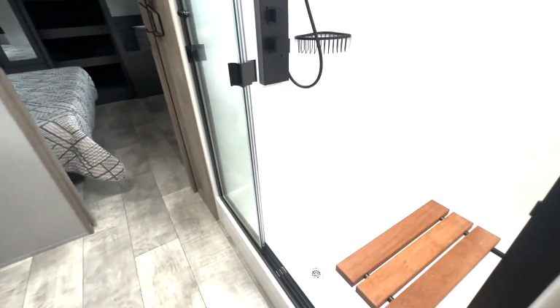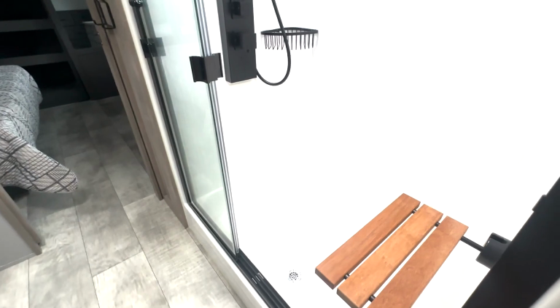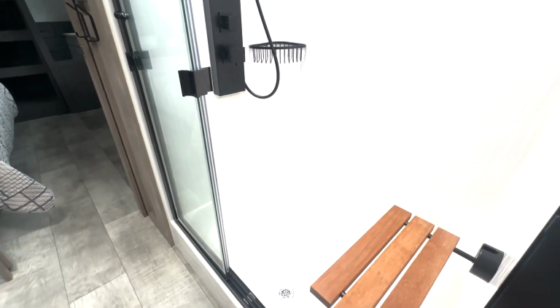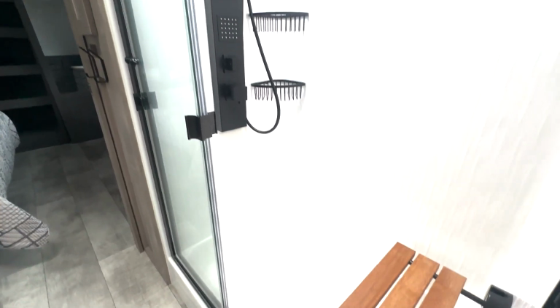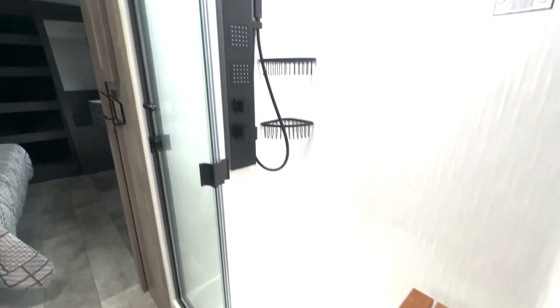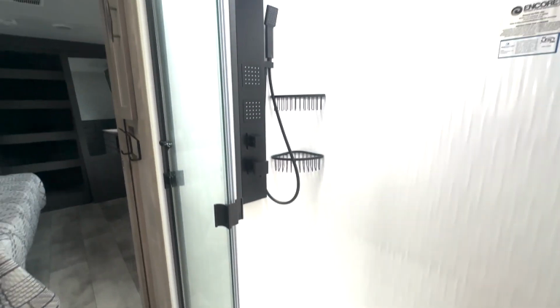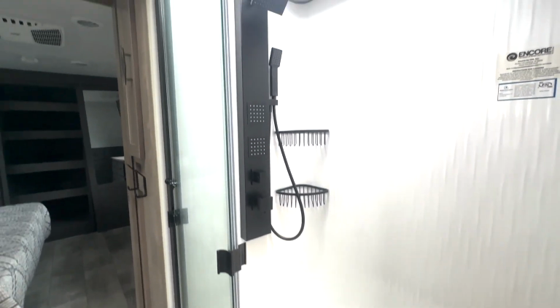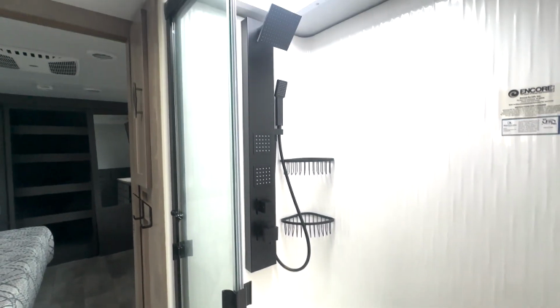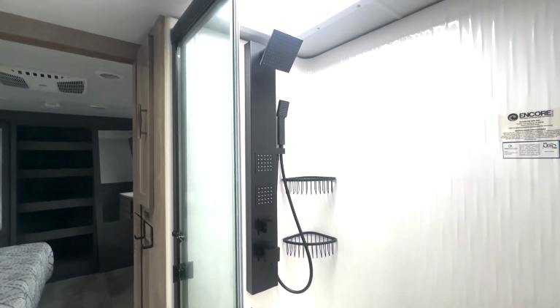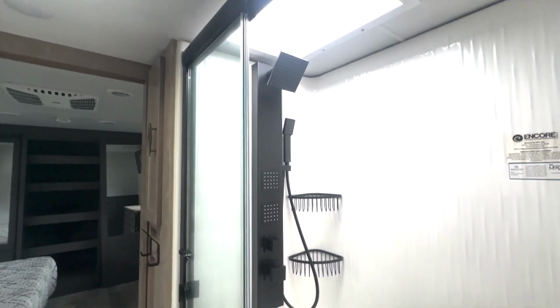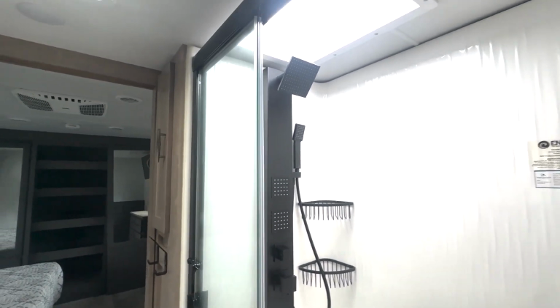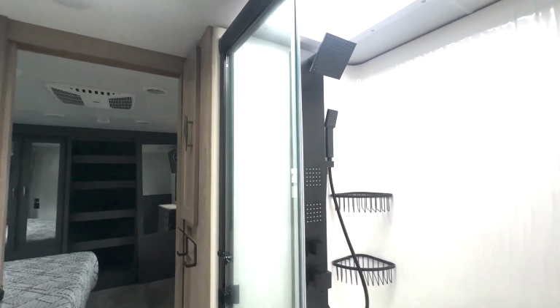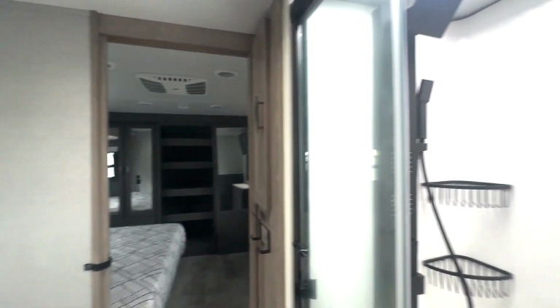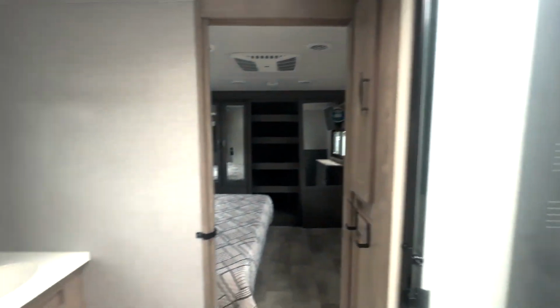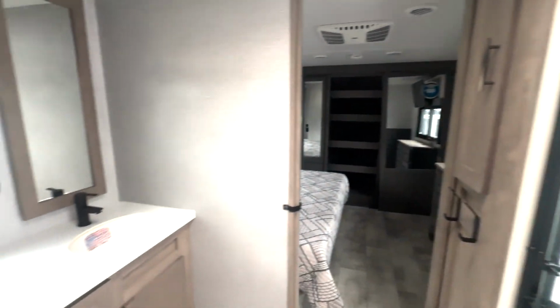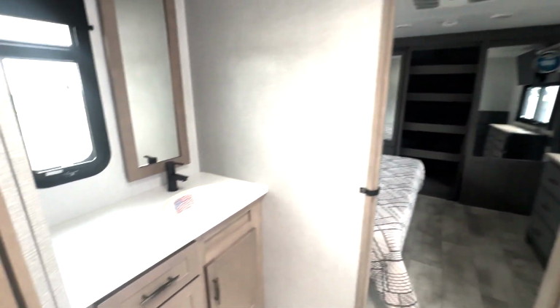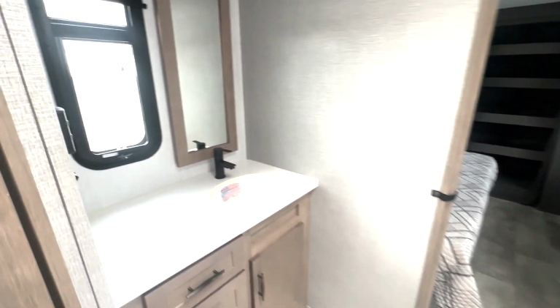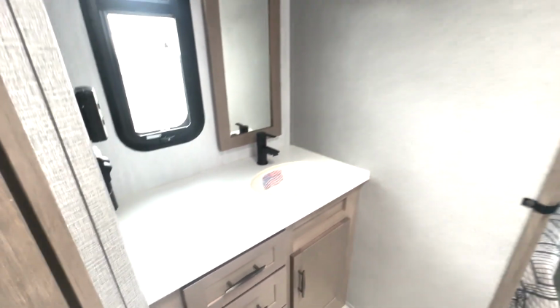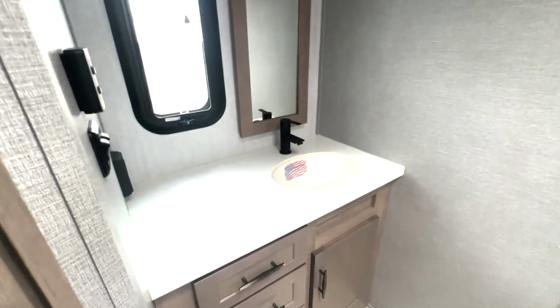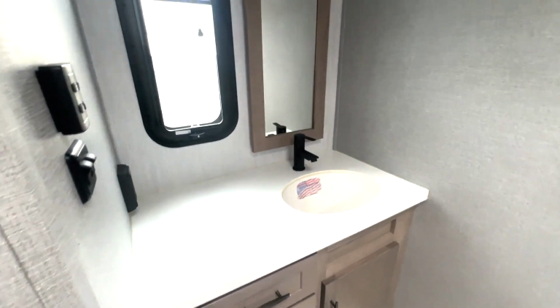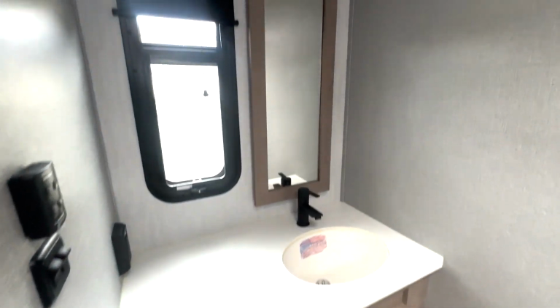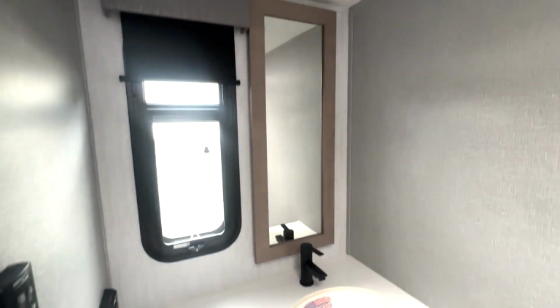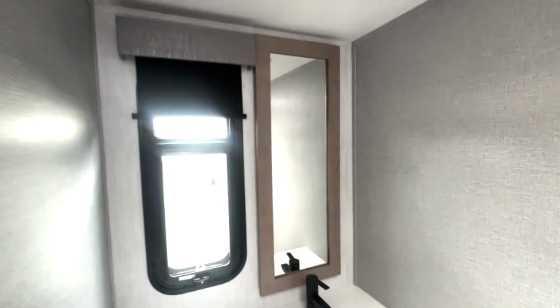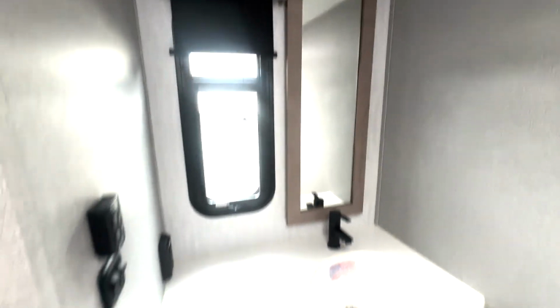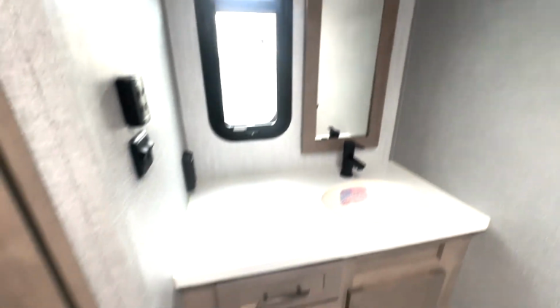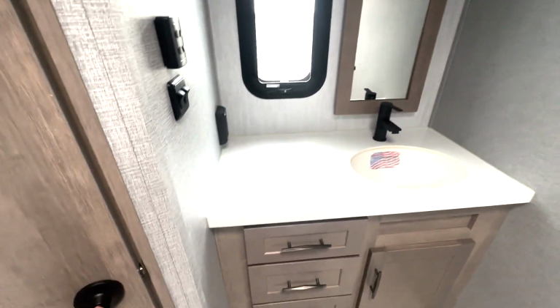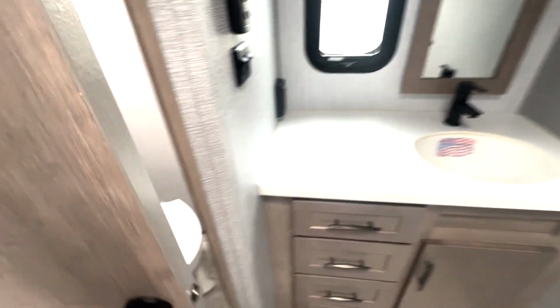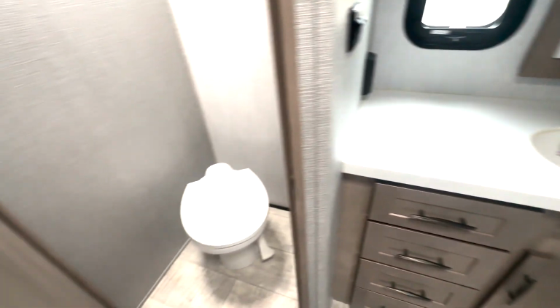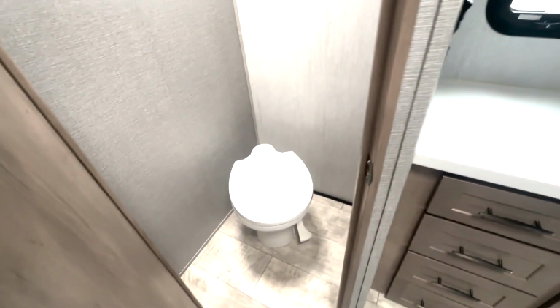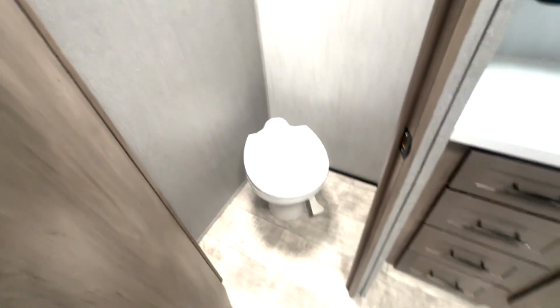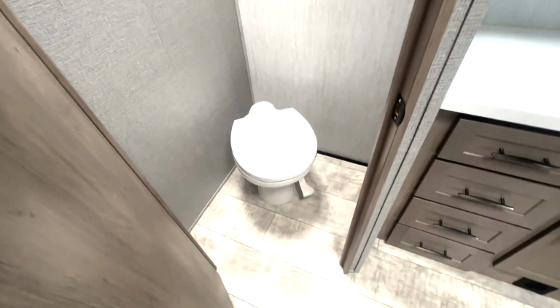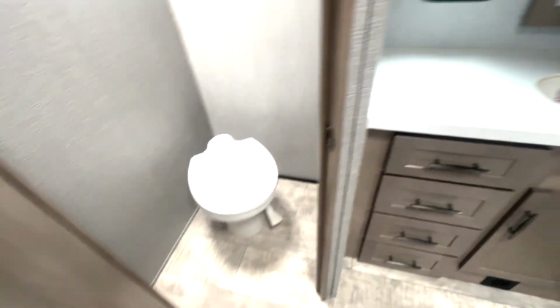In the bathroom you have a seated area, upgraded shower heads, corner shelves, and a skylight up top. There's plenty of counter space, a nice big mirror, and your toilet is going to be in here.